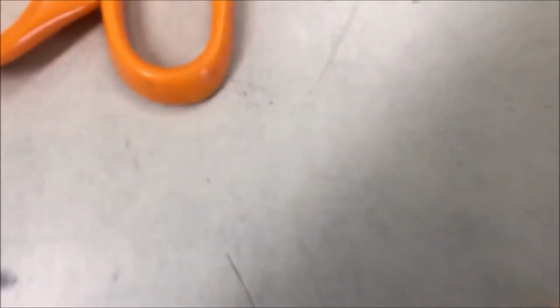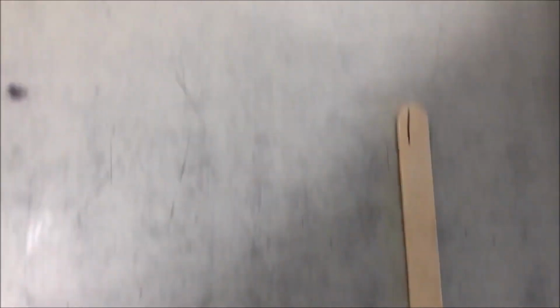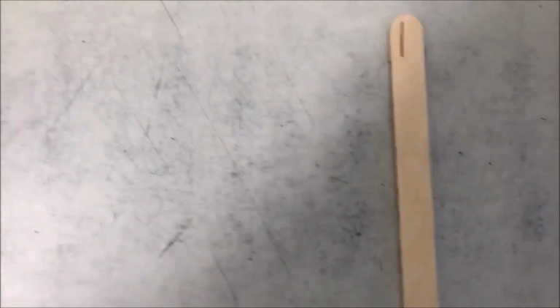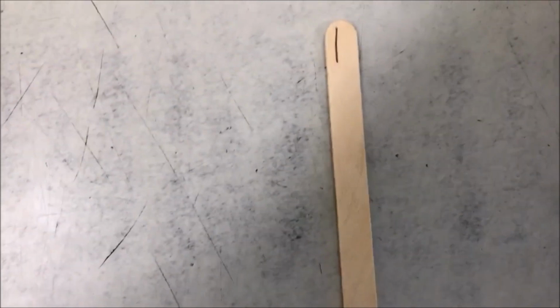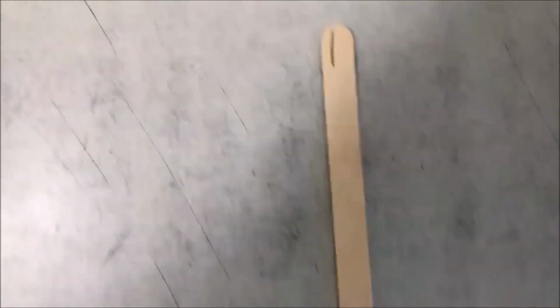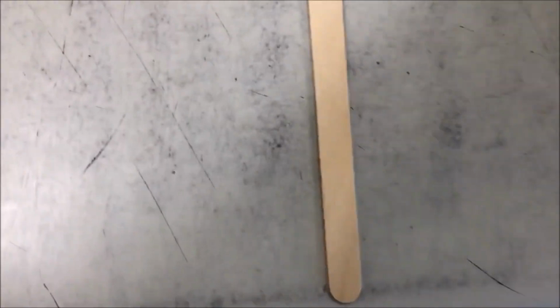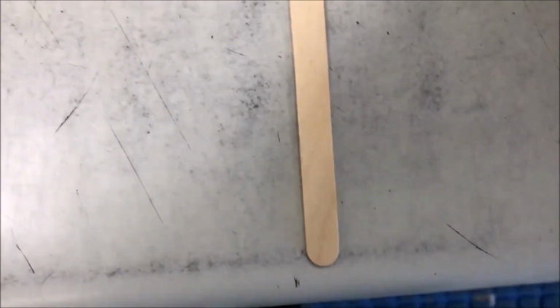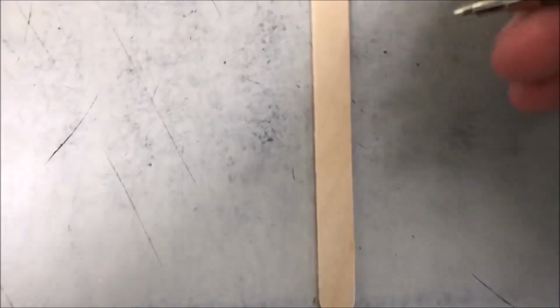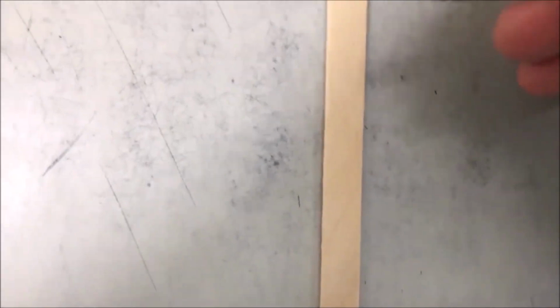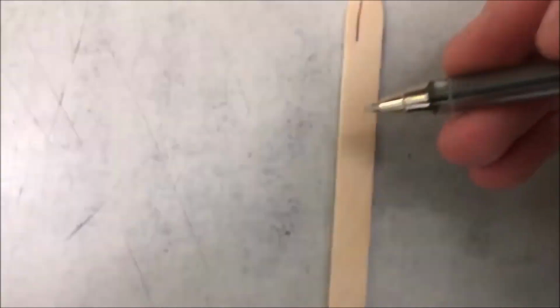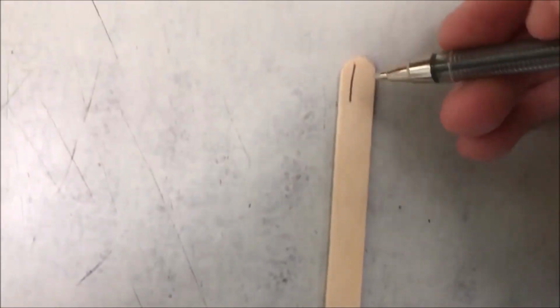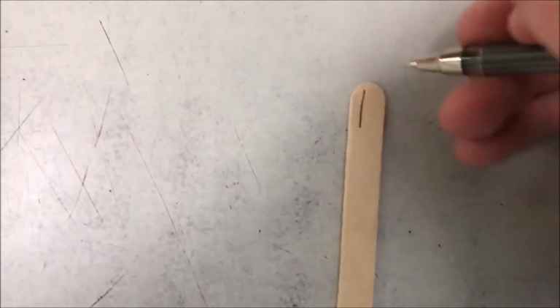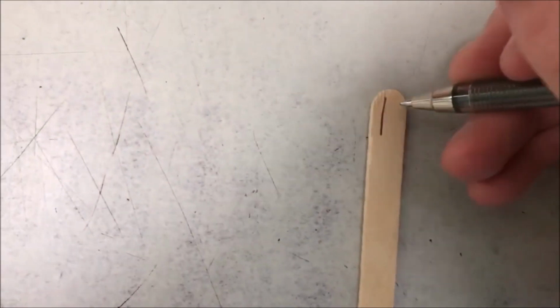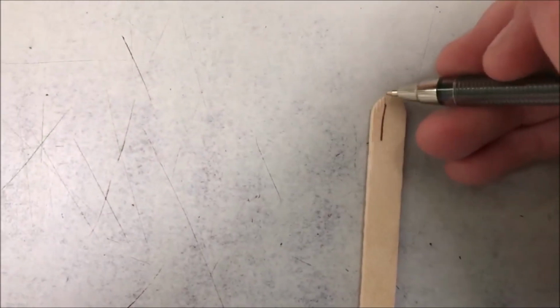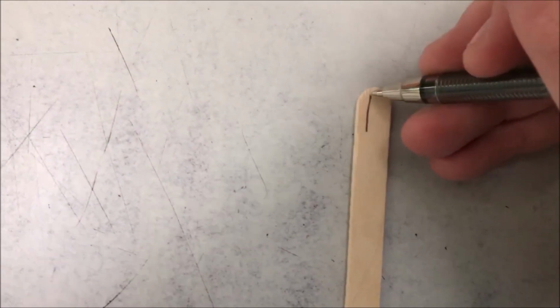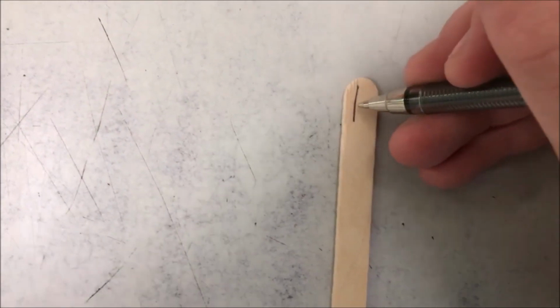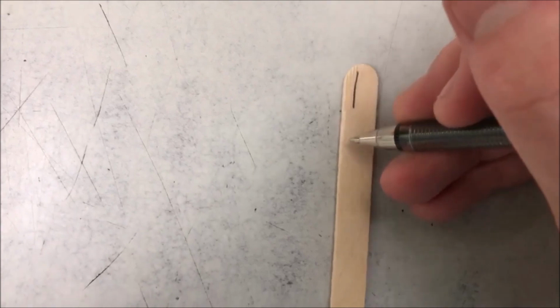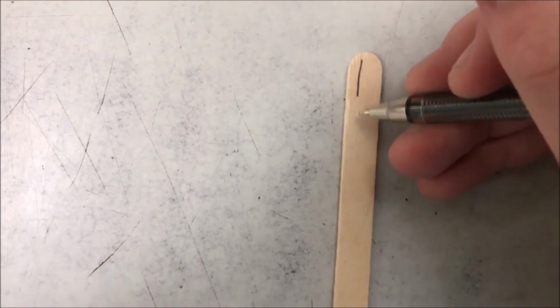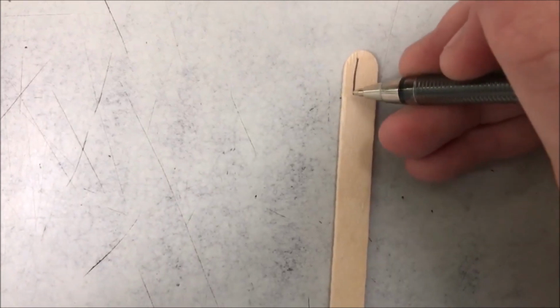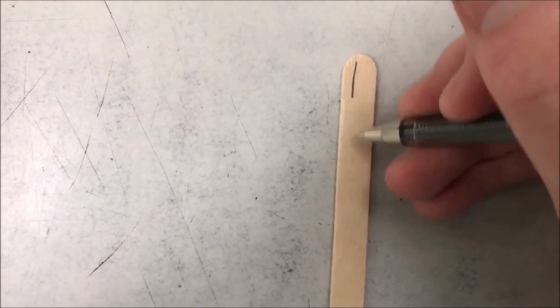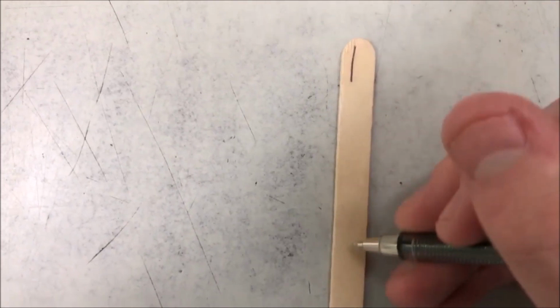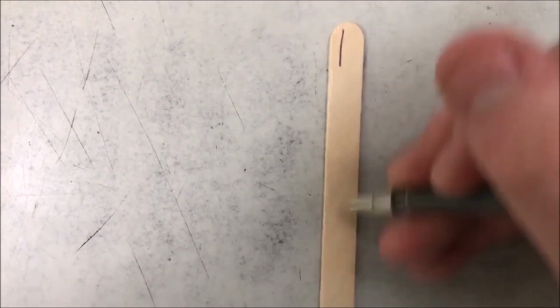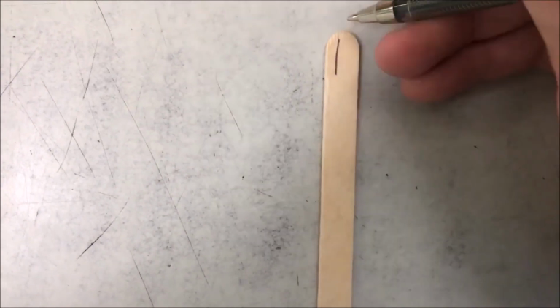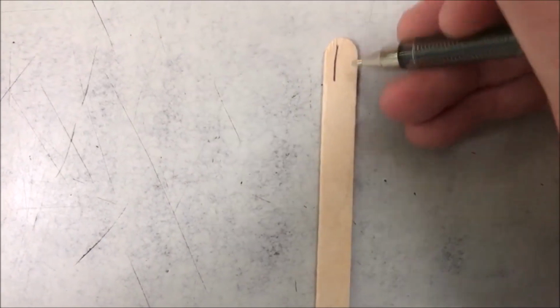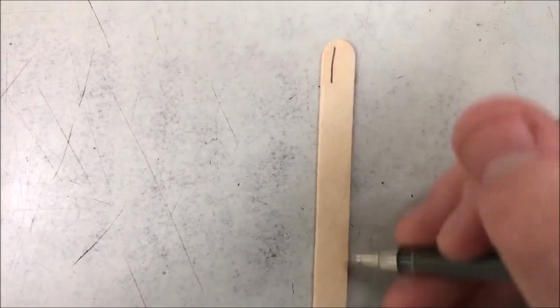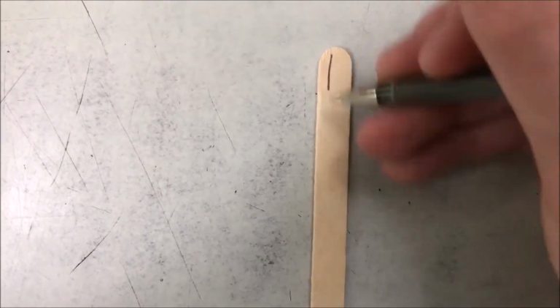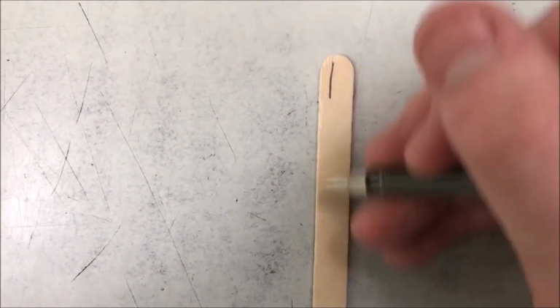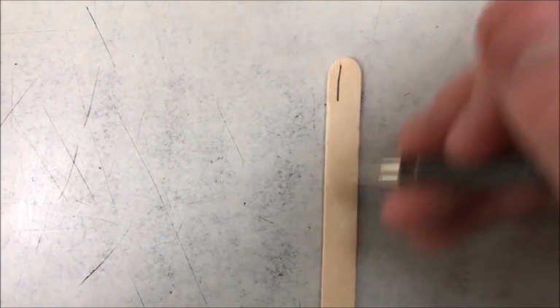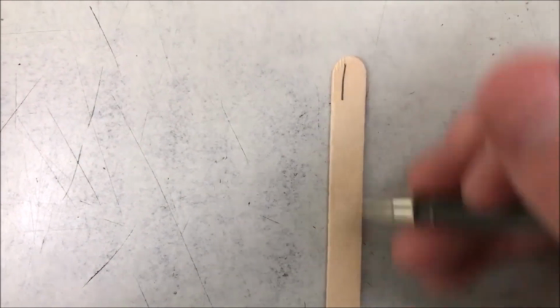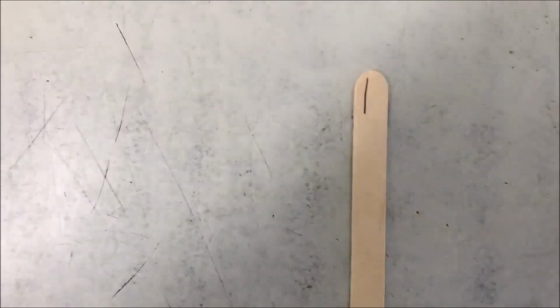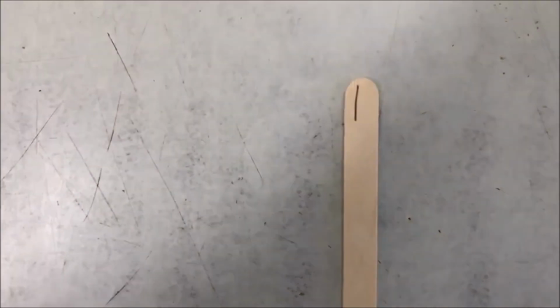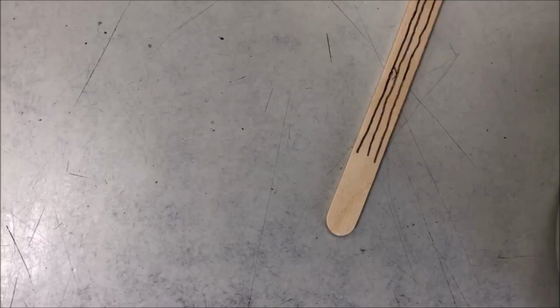First, what you're going to do is on your paddle pop stick just draw three lines going down the stick, and that's going to act as the strings for the guitar.